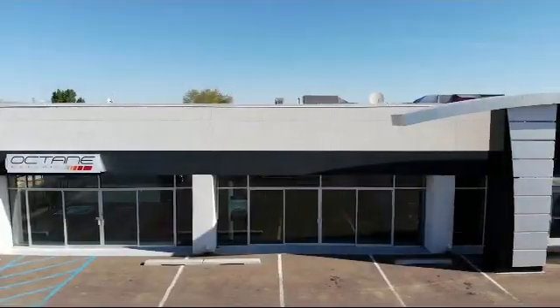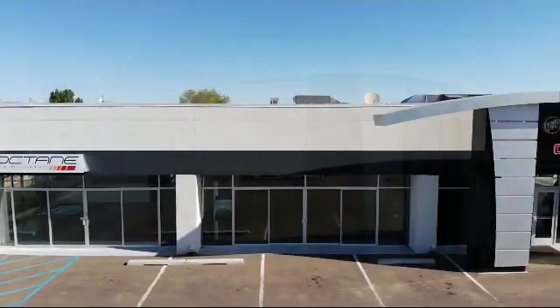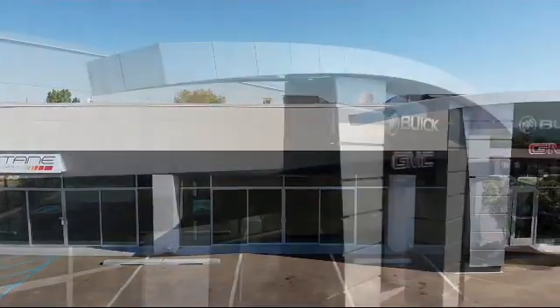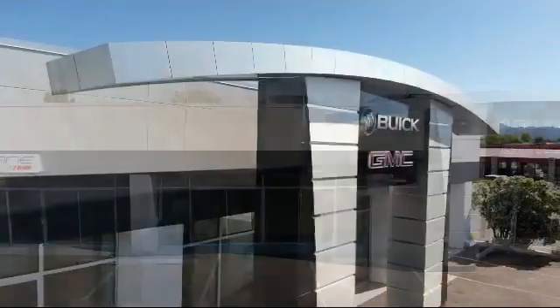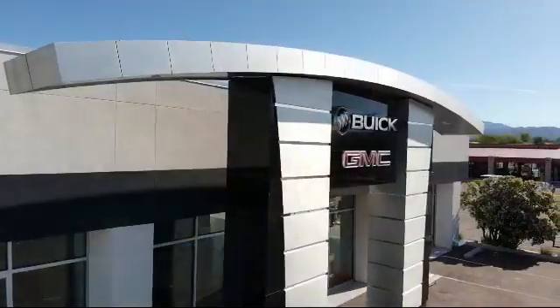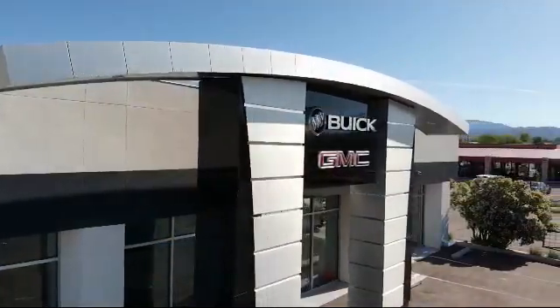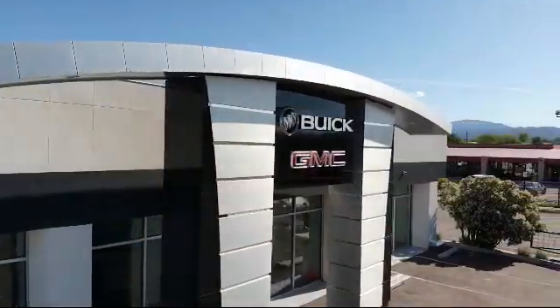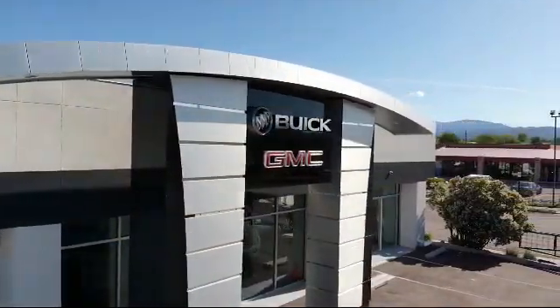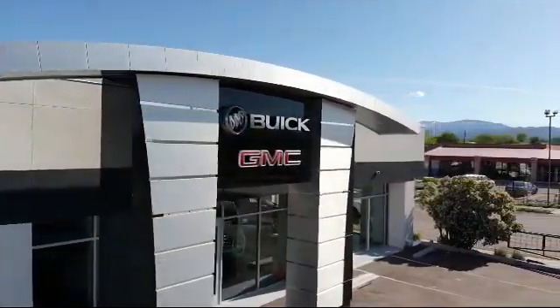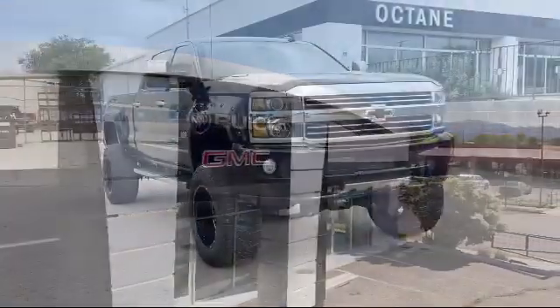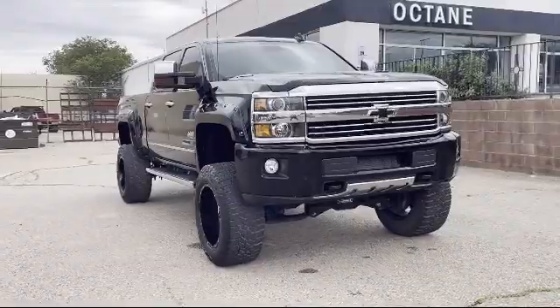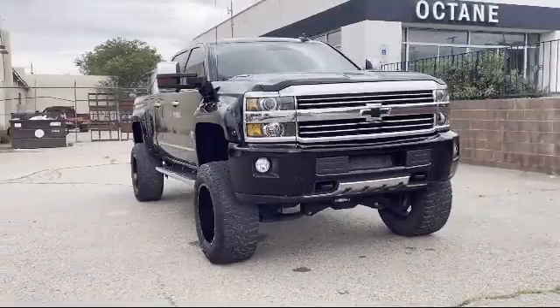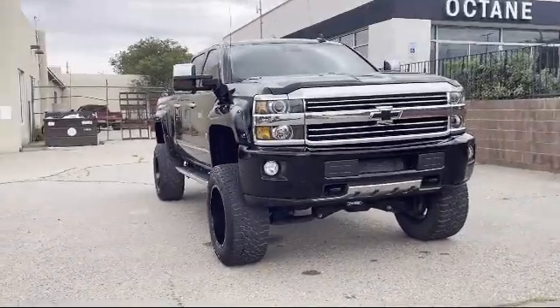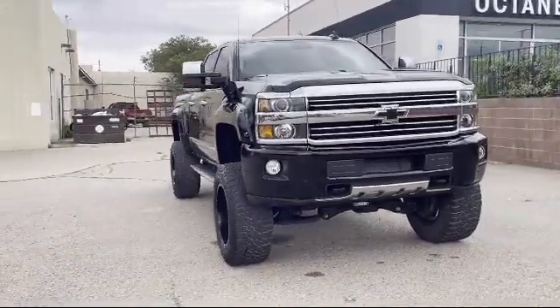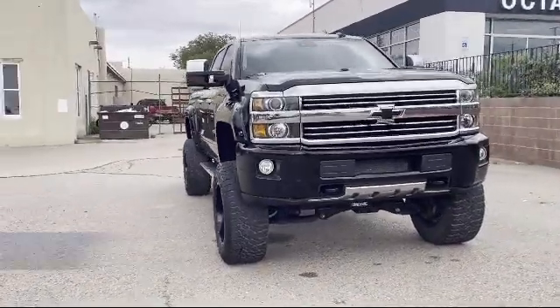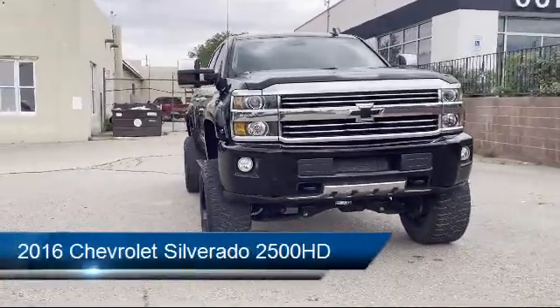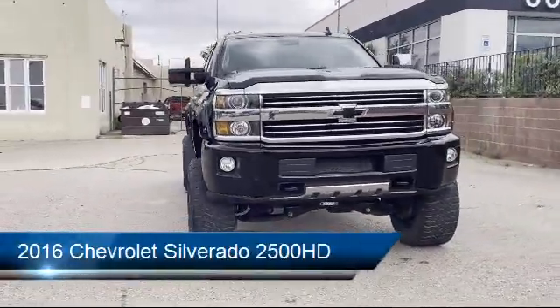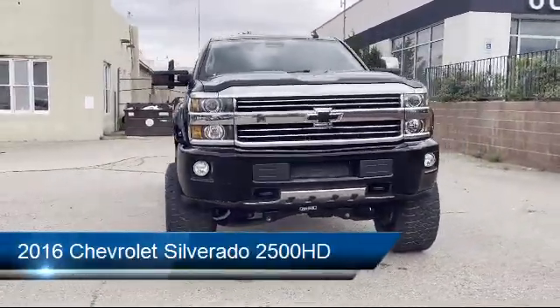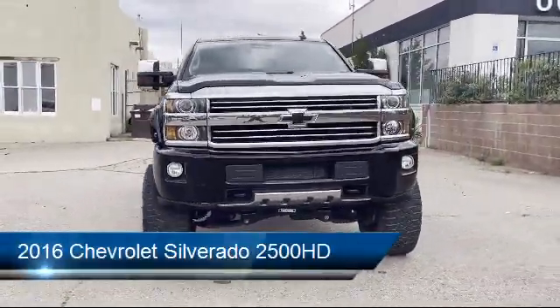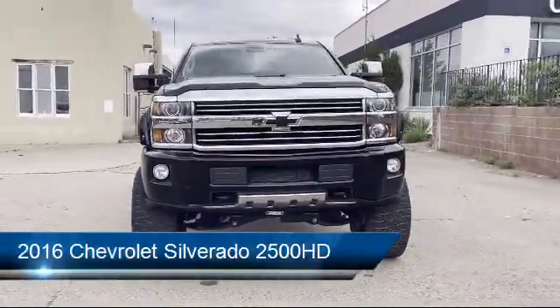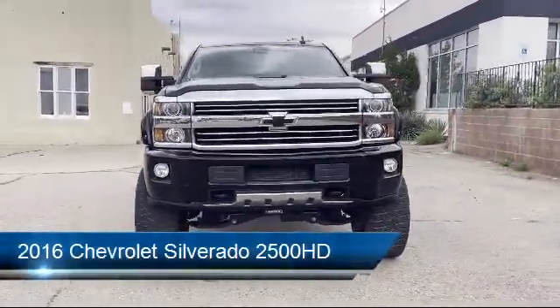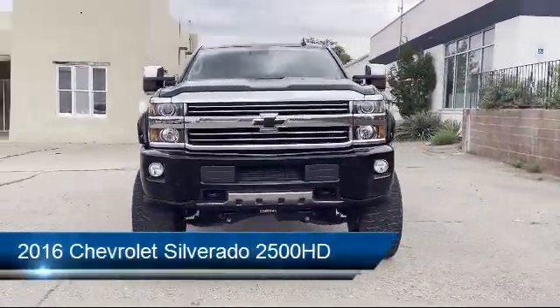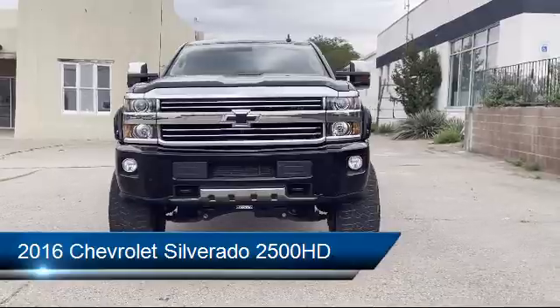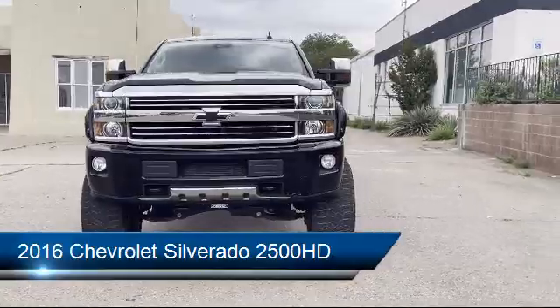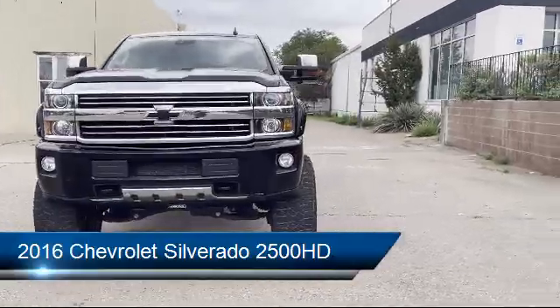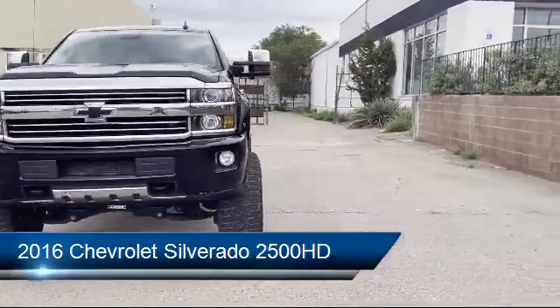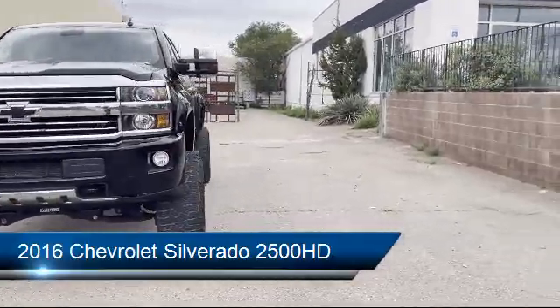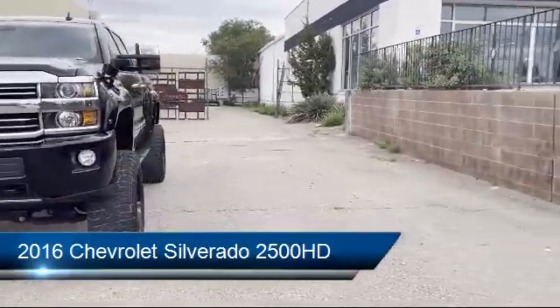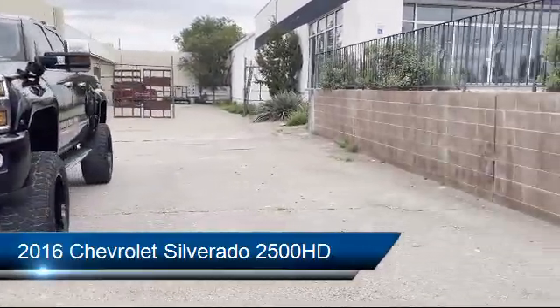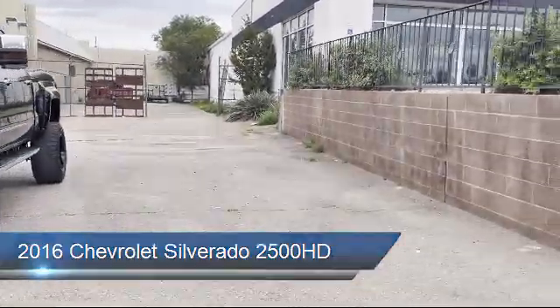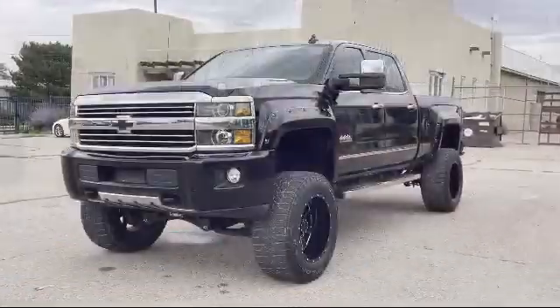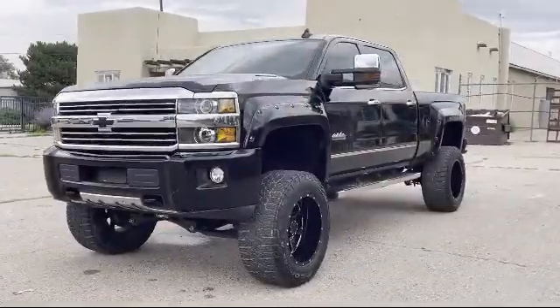Welcome to Octane Buick GMC, and here's a look at another one of our great vehicles from our inventory. It comes equipped with navigation, Sirius XM satellite radio, and power windows with driver express up and down.